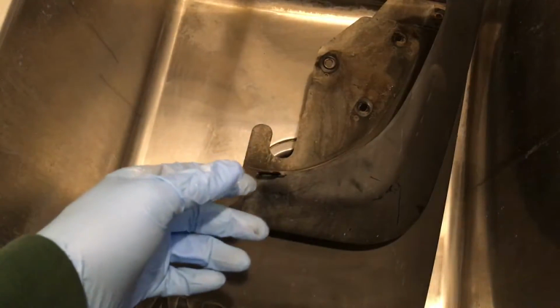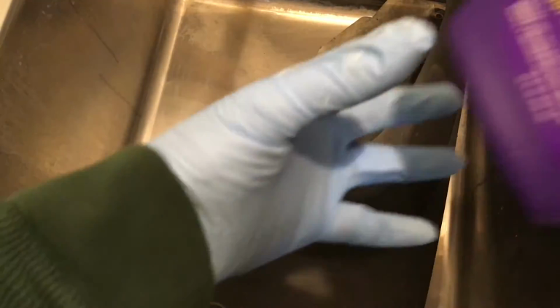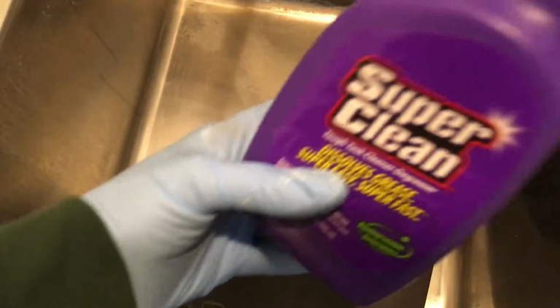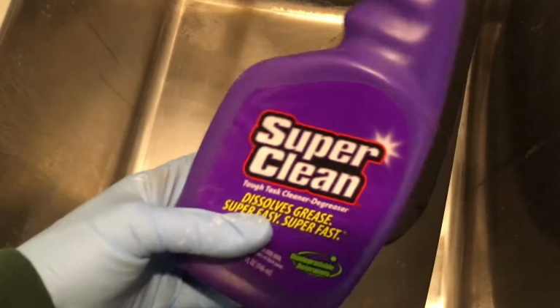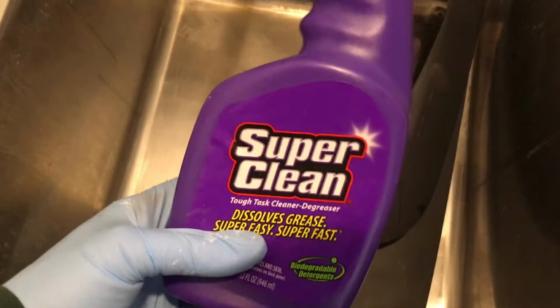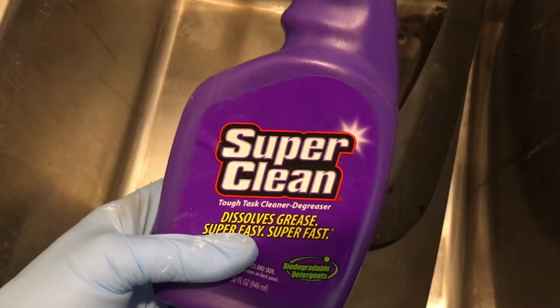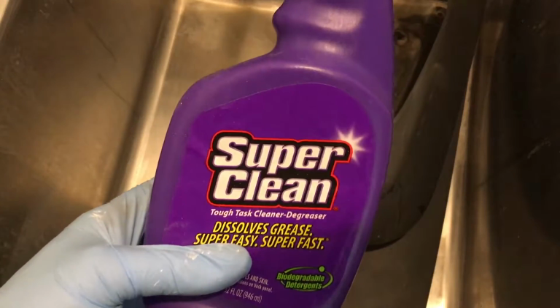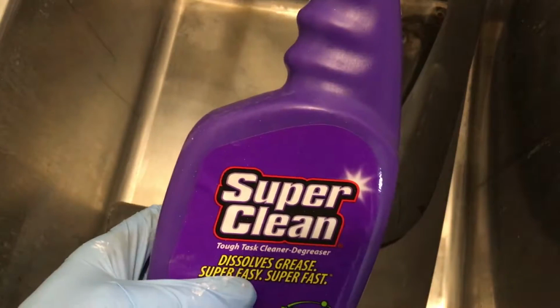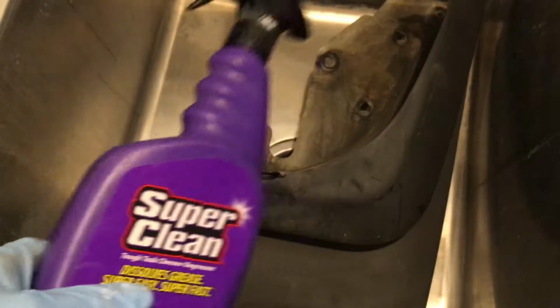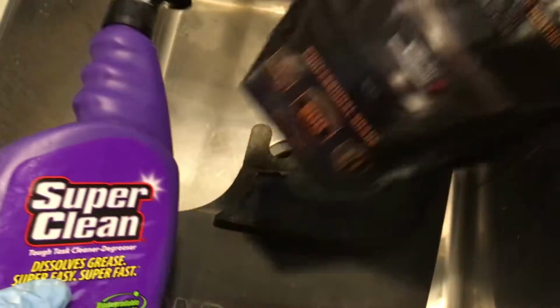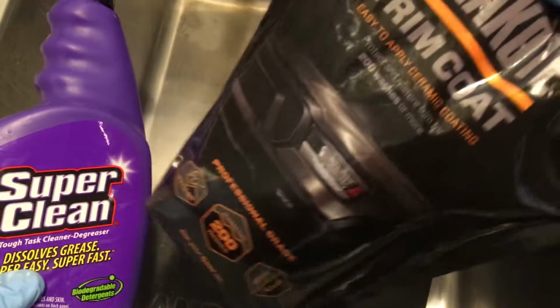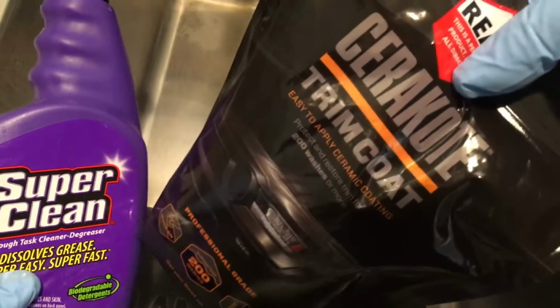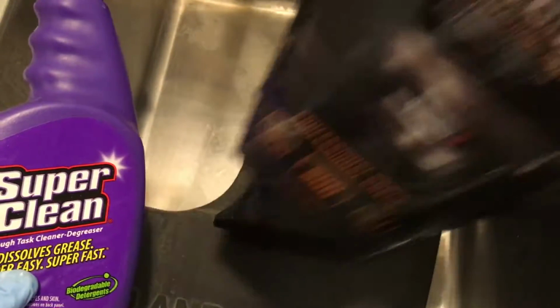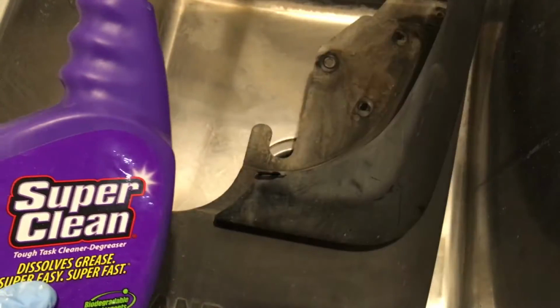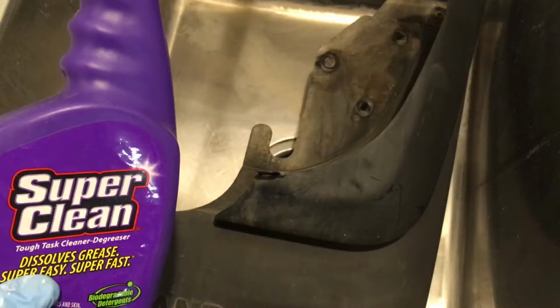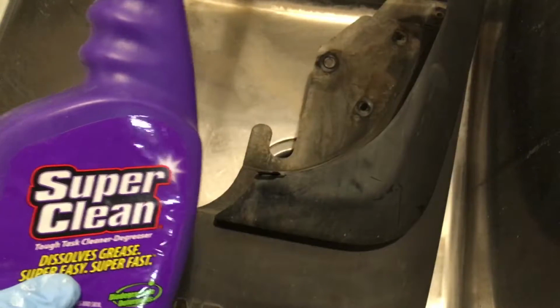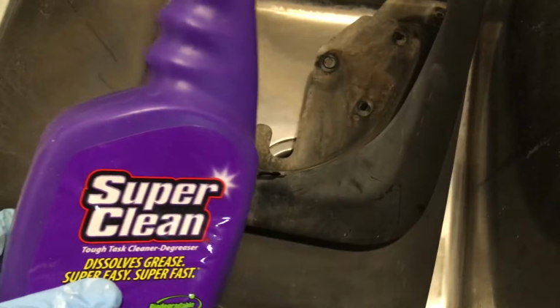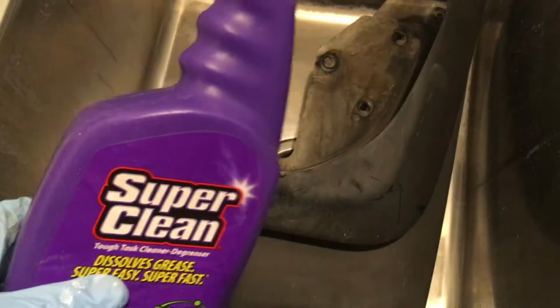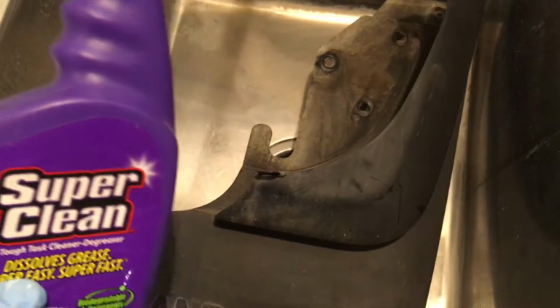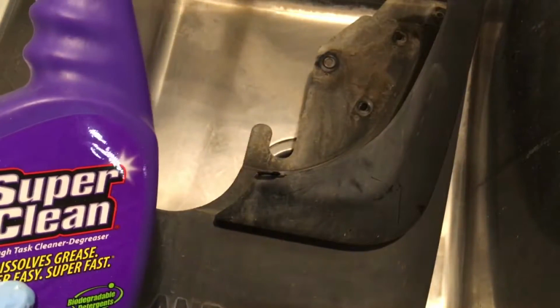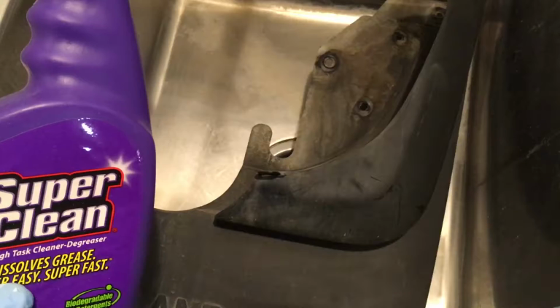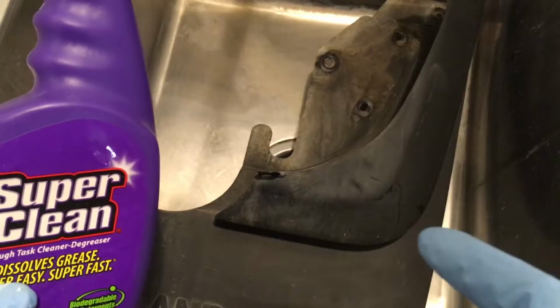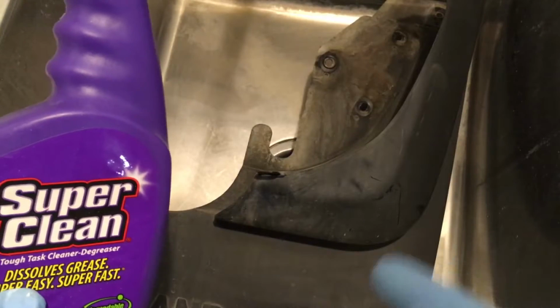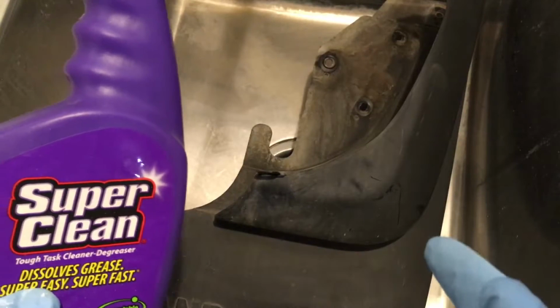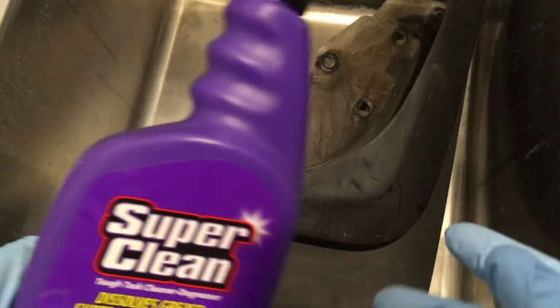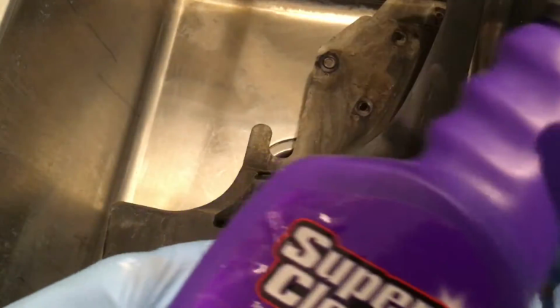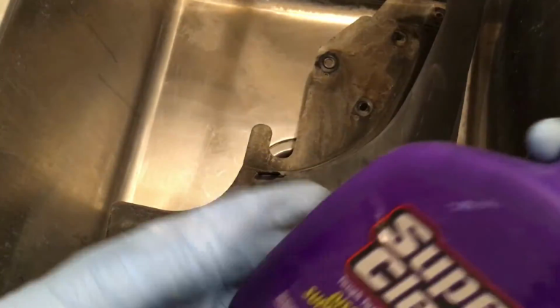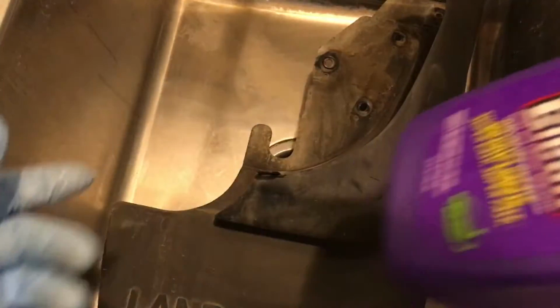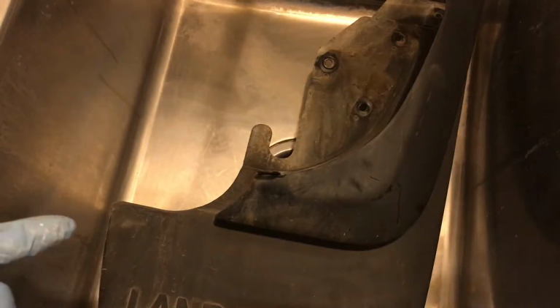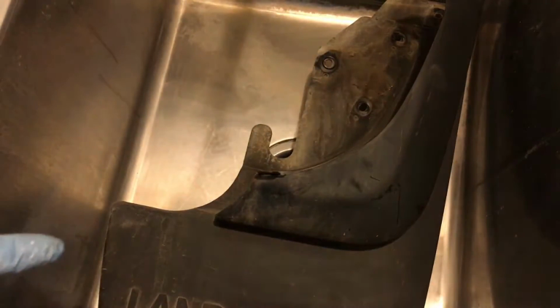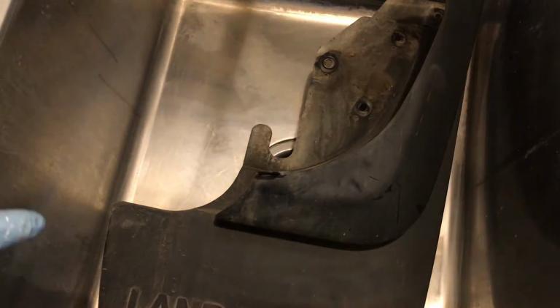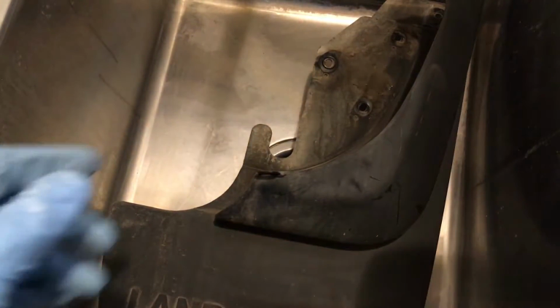You want to use Super Clean in a well-ventilated area — and the Cerakote too. I may clean one of these in the sink for the video and I'll probably clean the others outside.